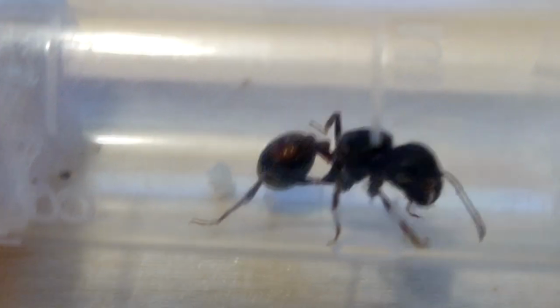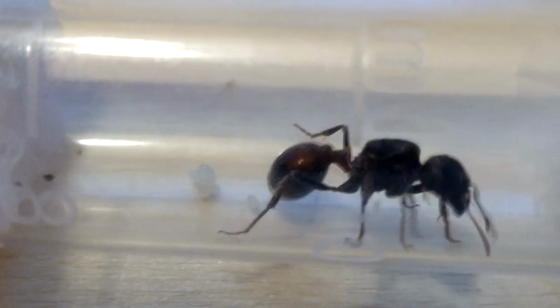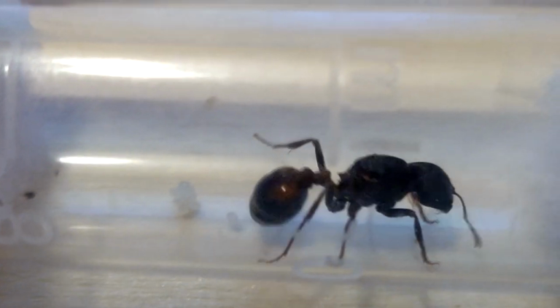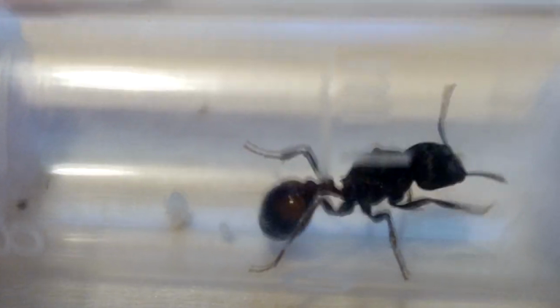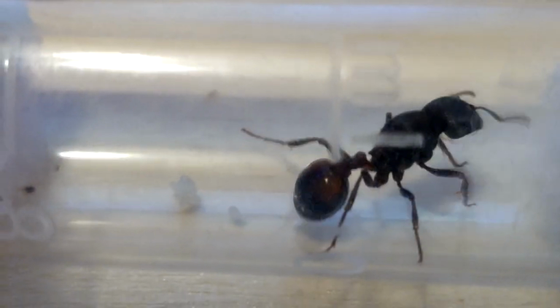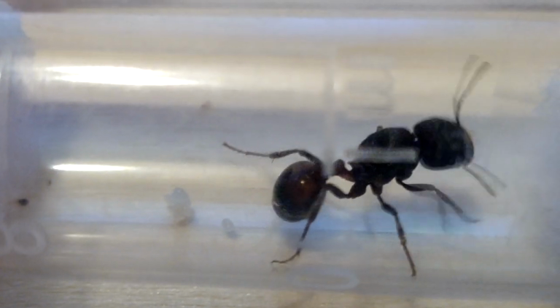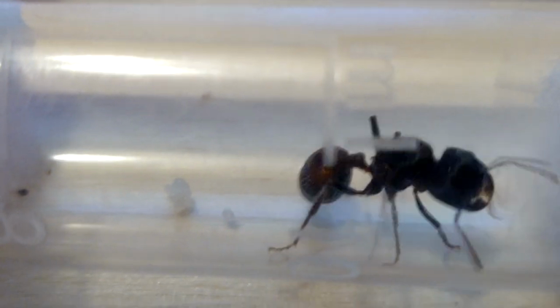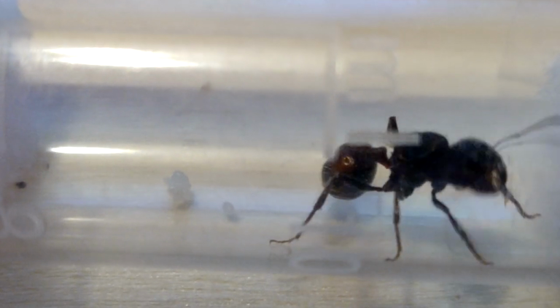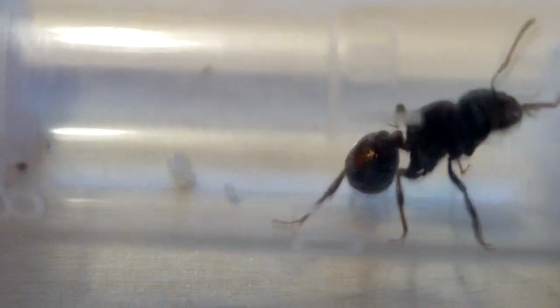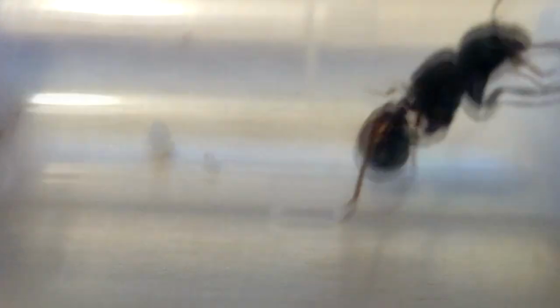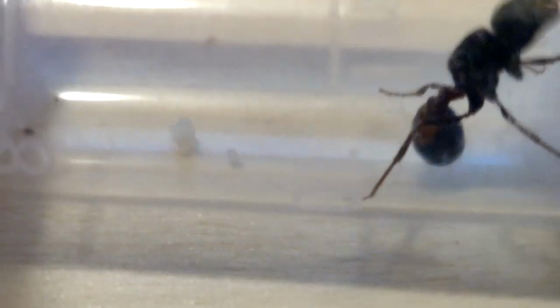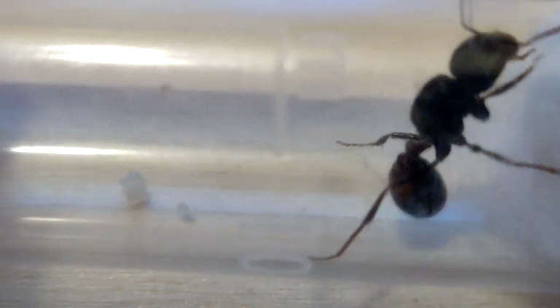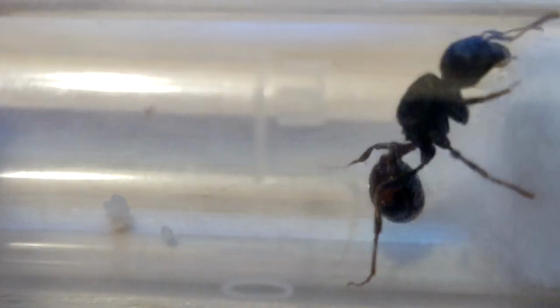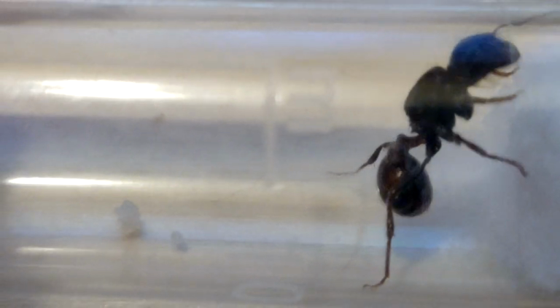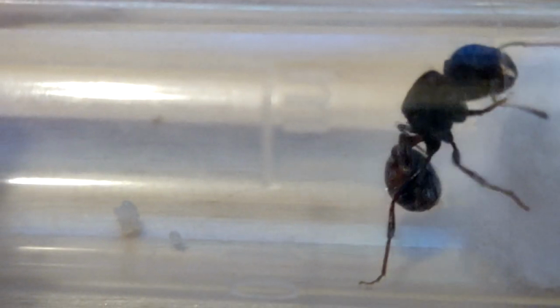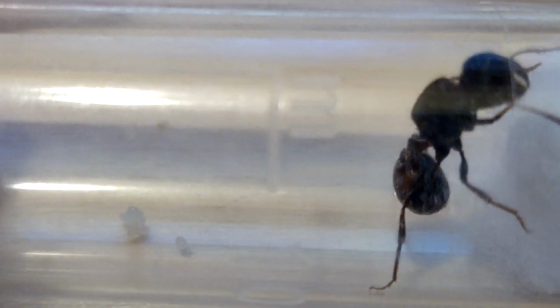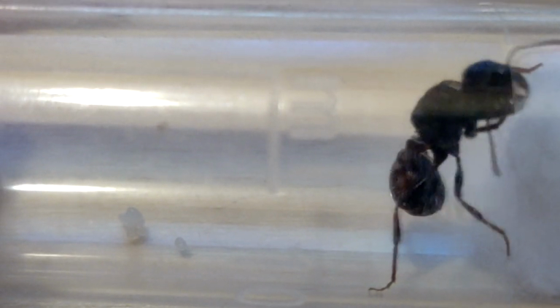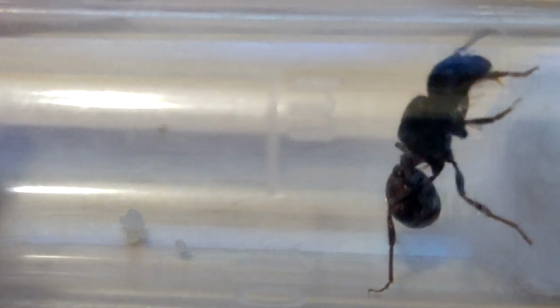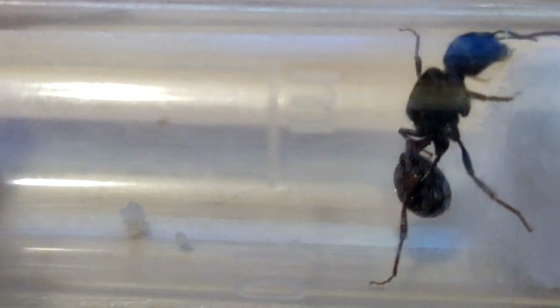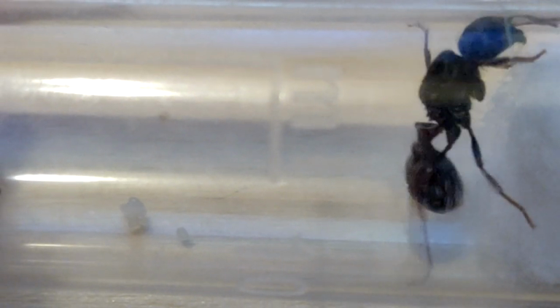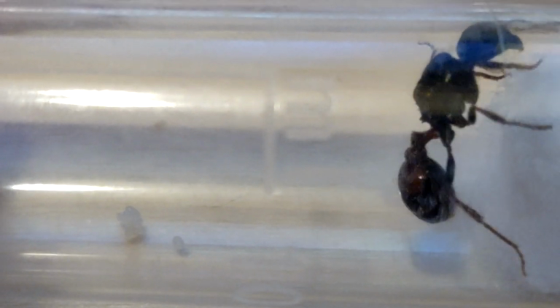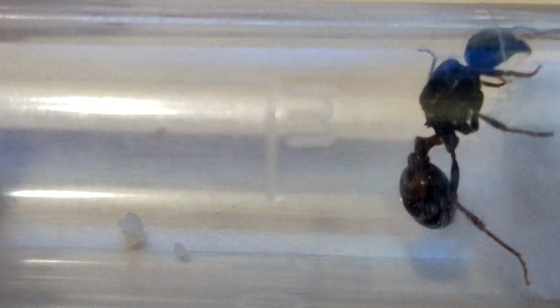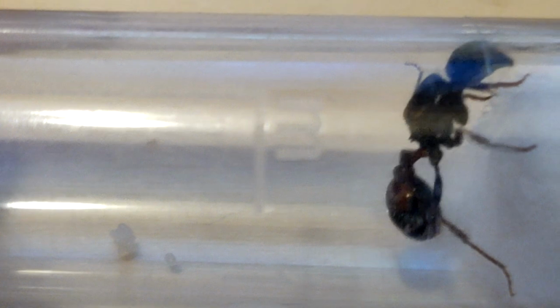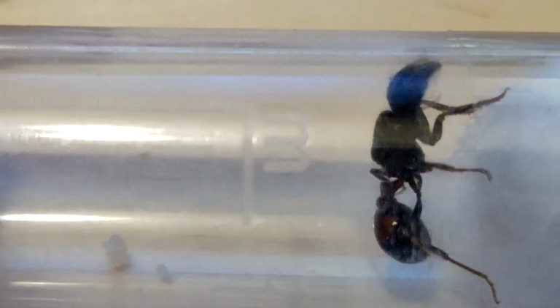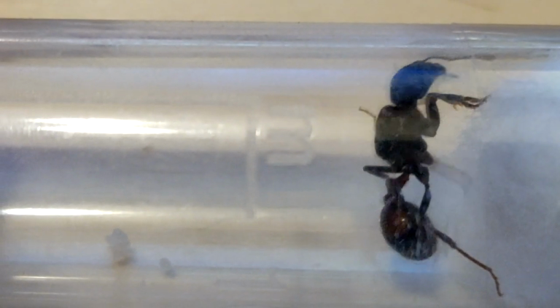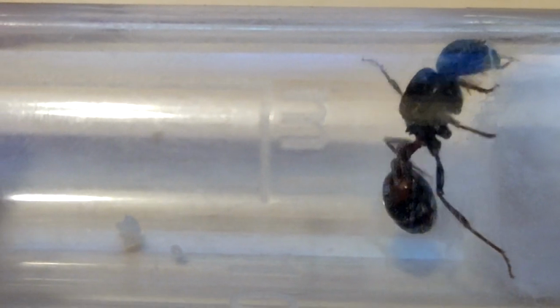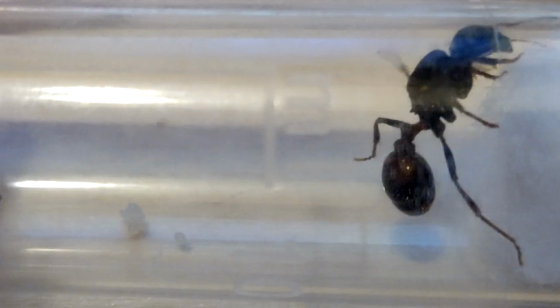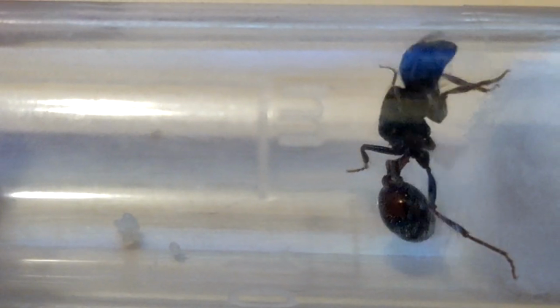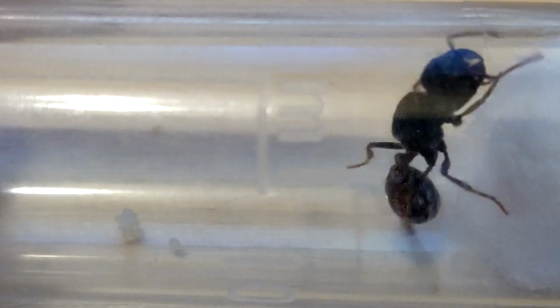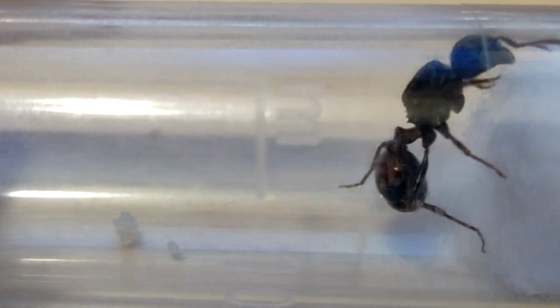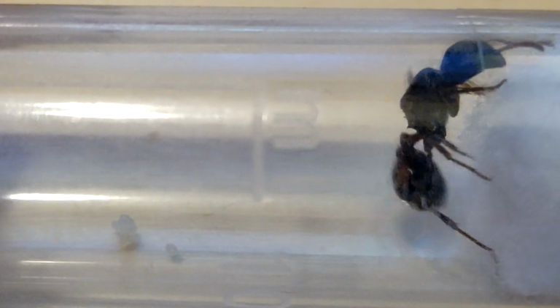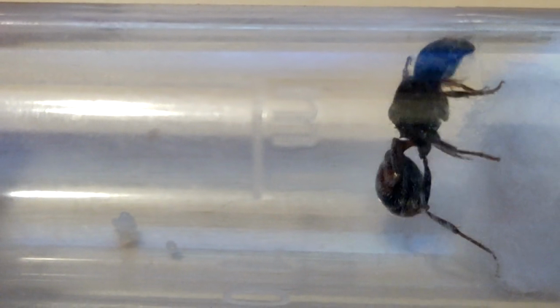That's pretty much the end of my queen update video. I'm just going to do a long zoomed-in shot of the ants for a minute now. So thanks for watching, or feel free to chill and watch the ants for a minute.